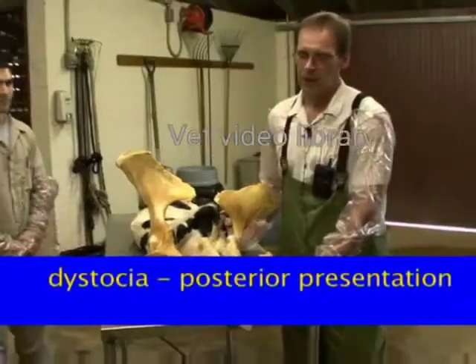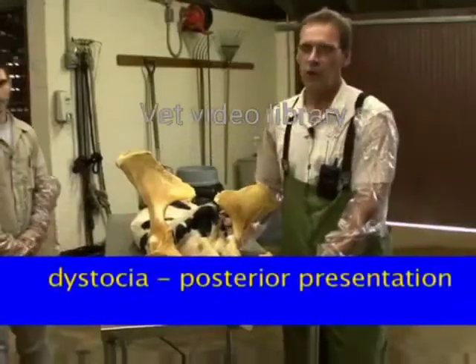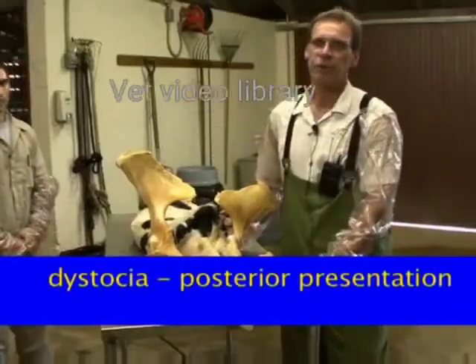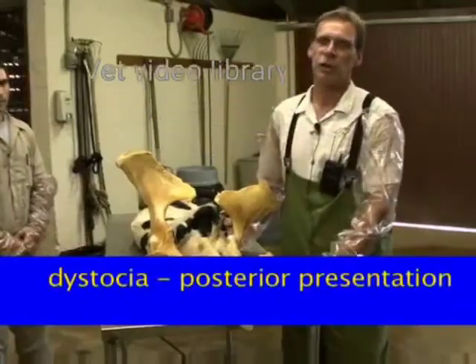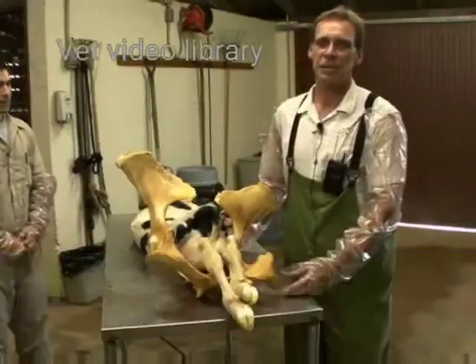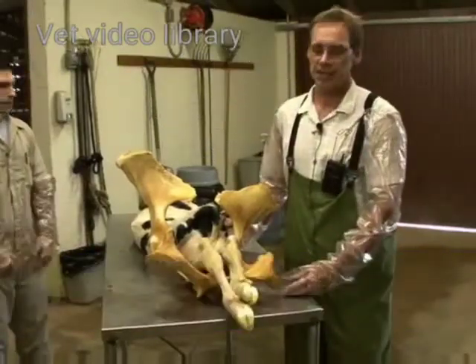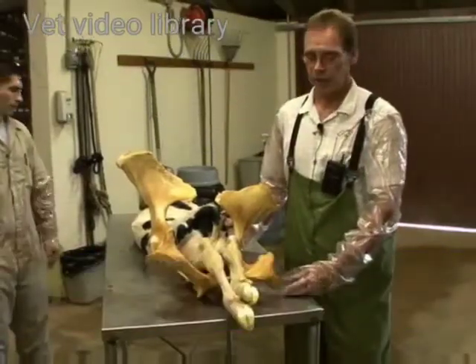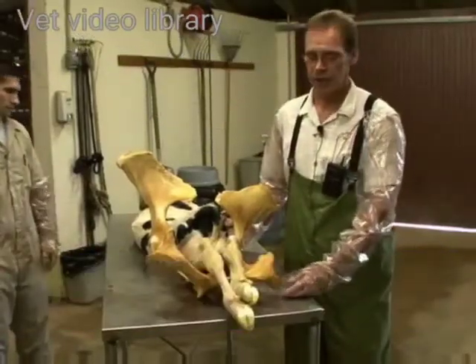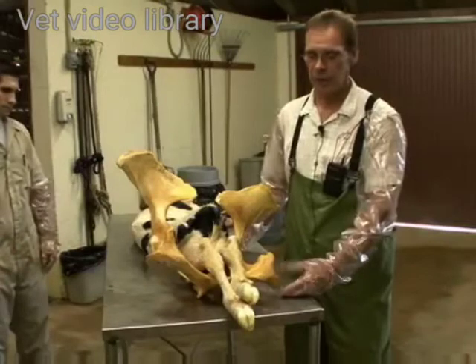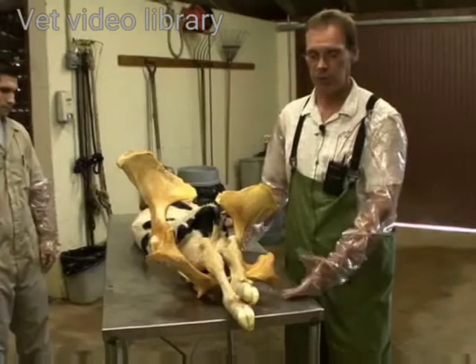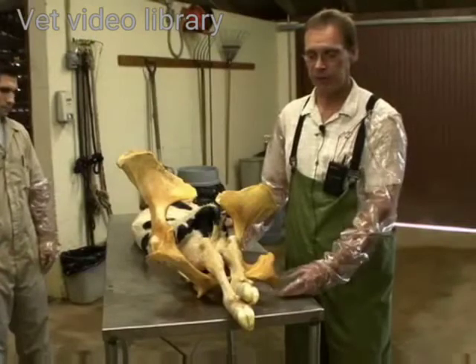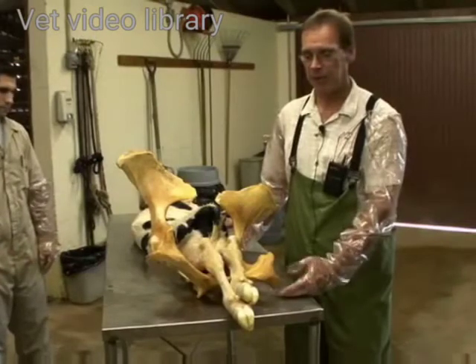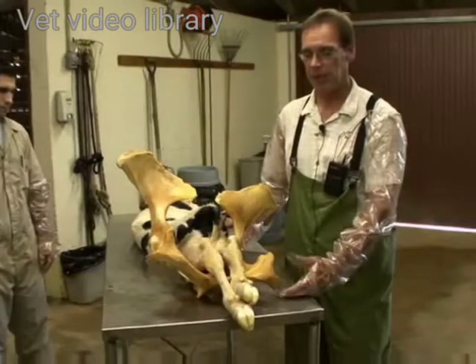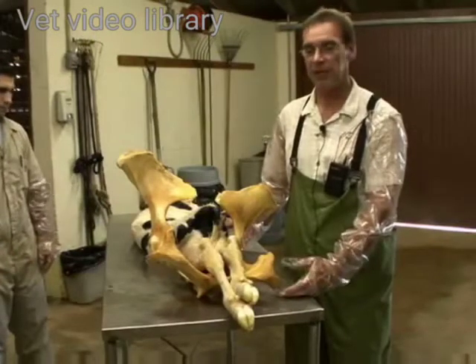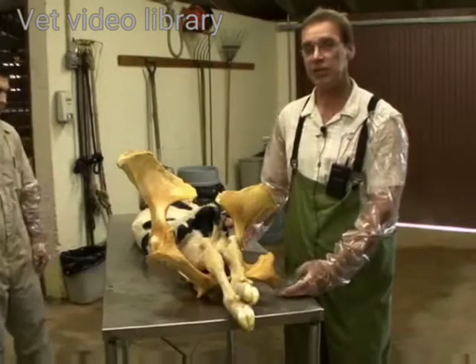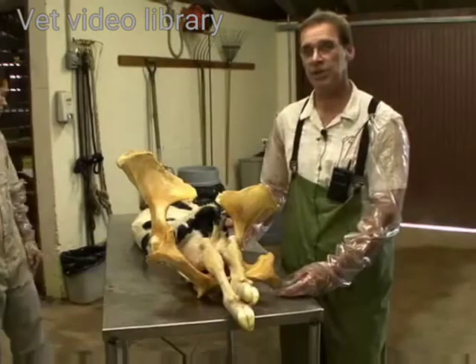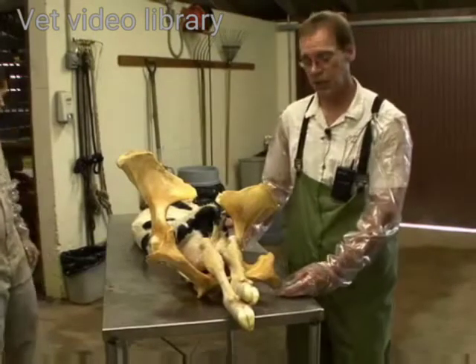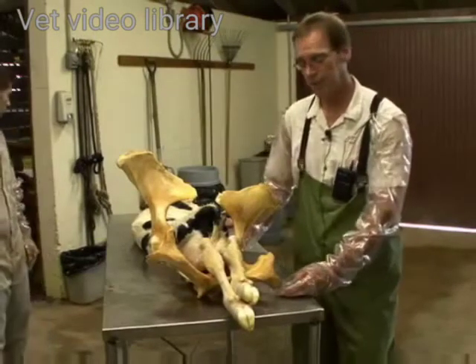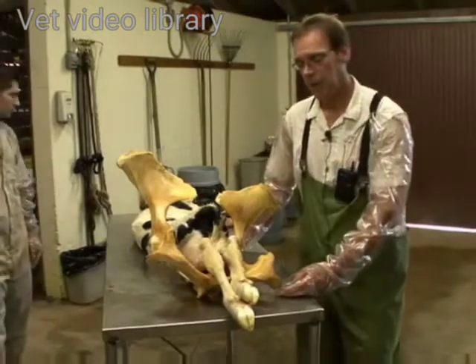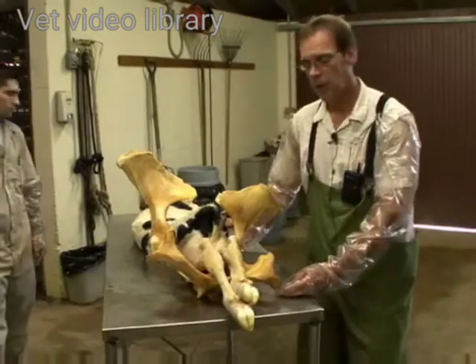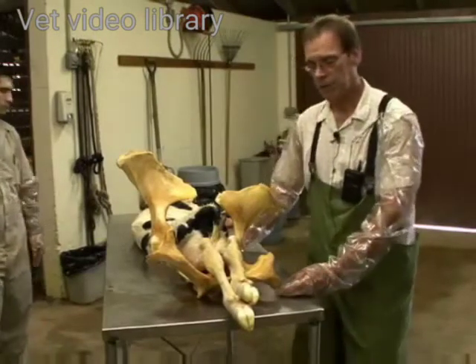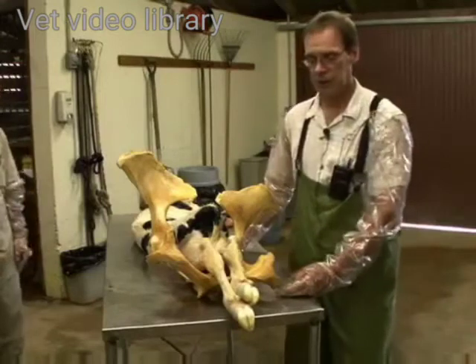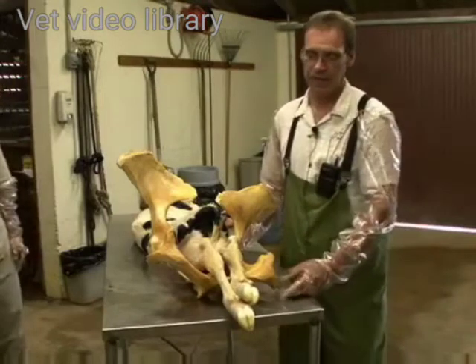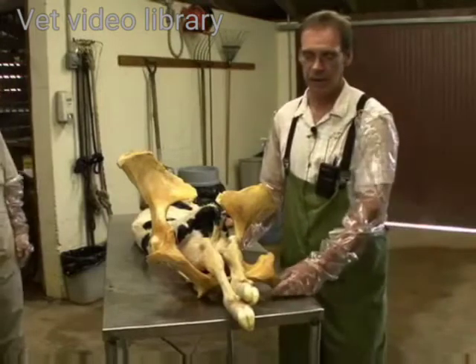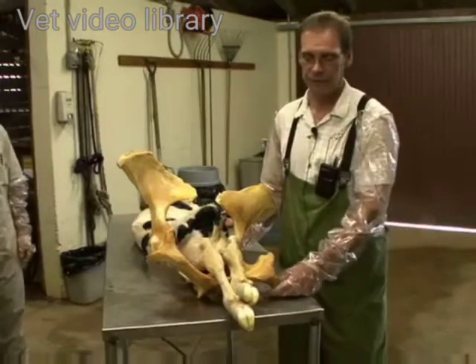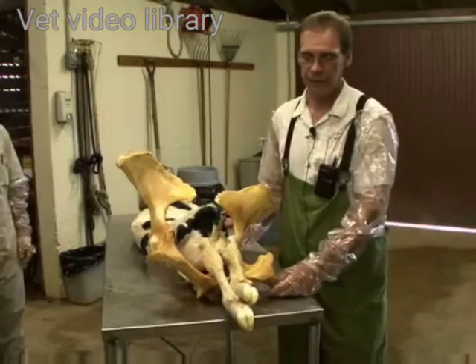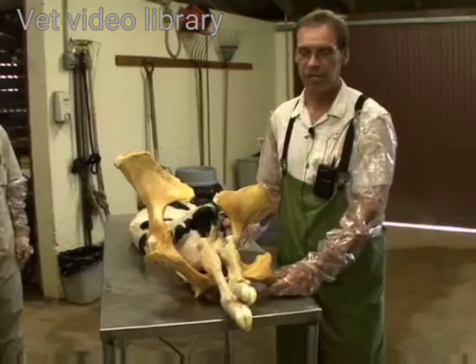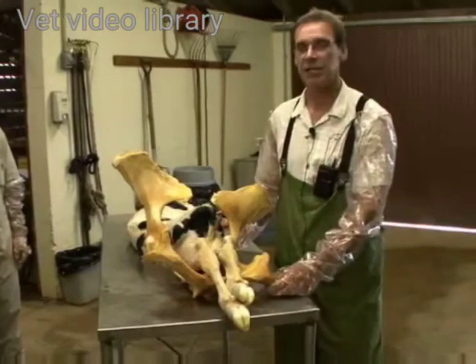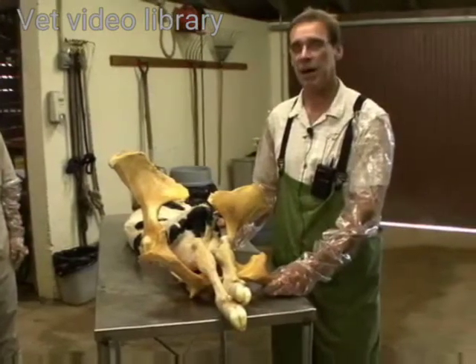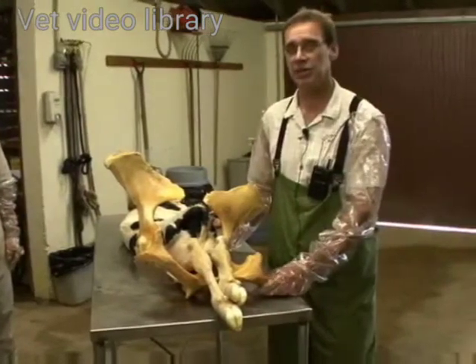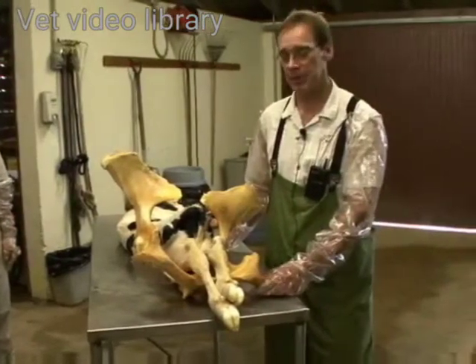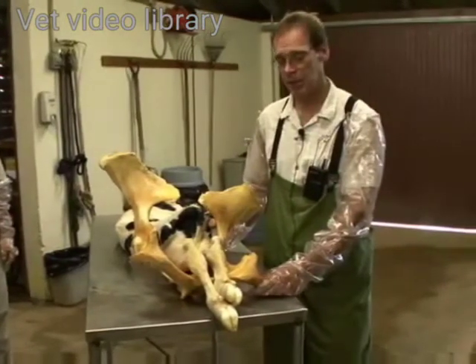Although we prefer the calf to be delivered in a normal delivery with the calf in anterior presentation, we often have the calf presented in a posterior presentation.